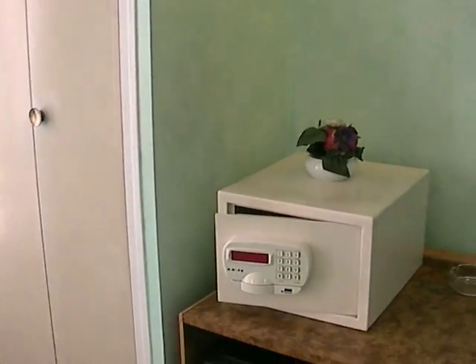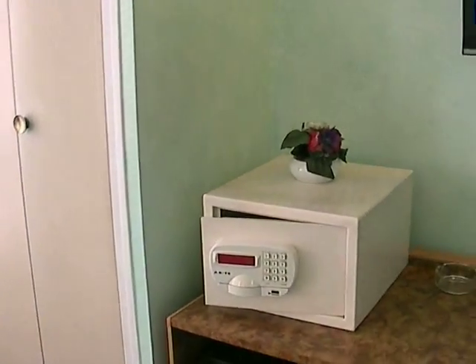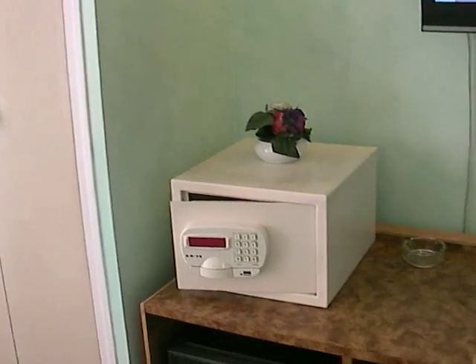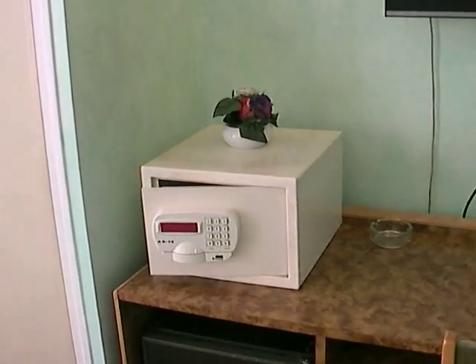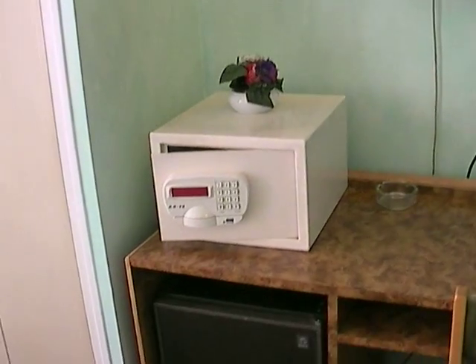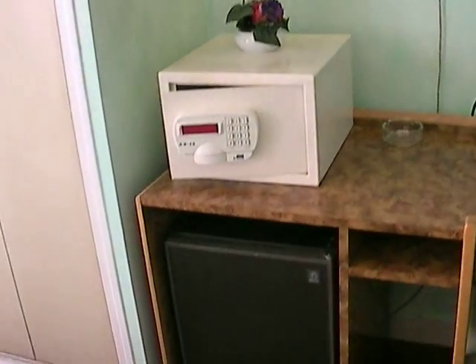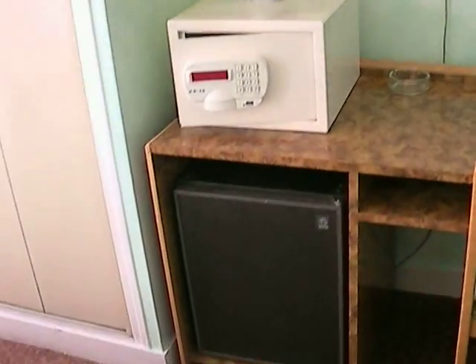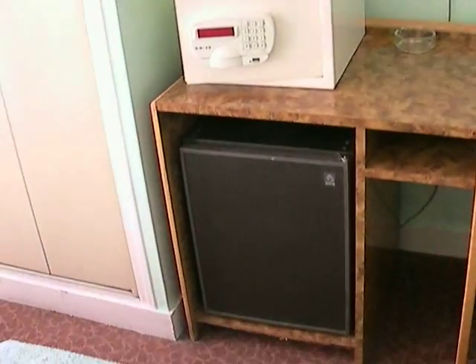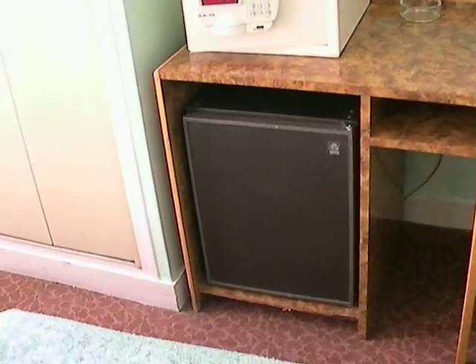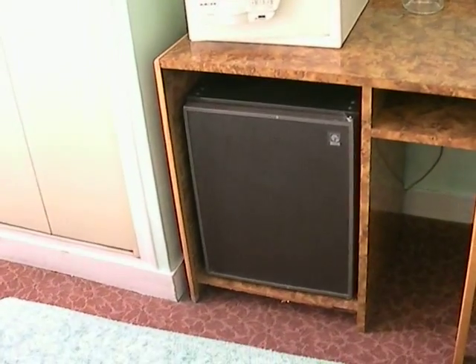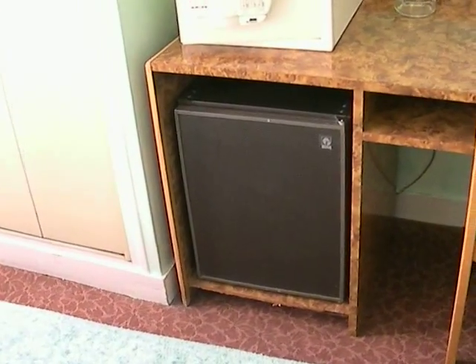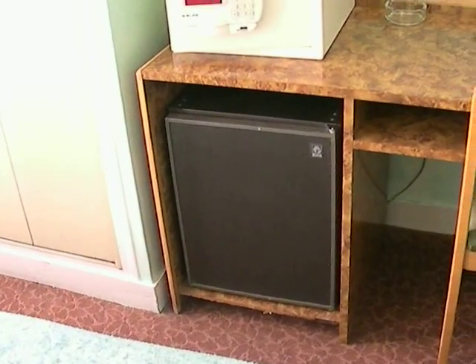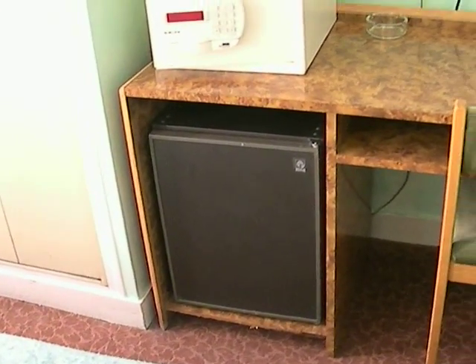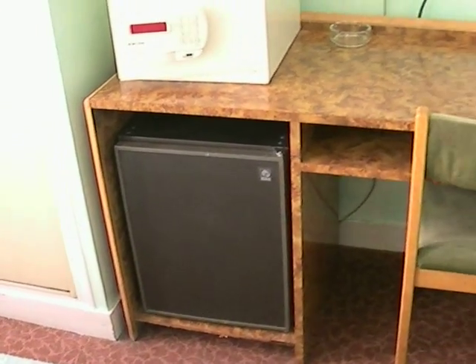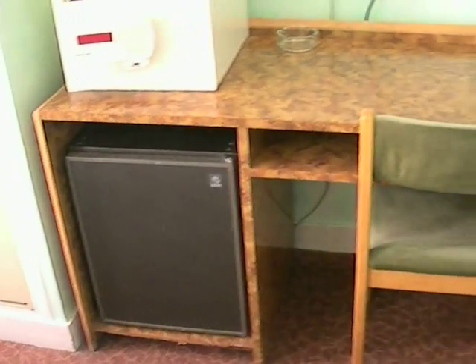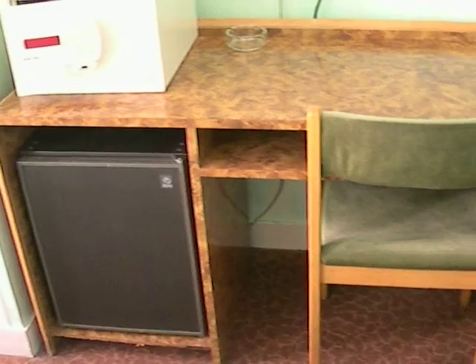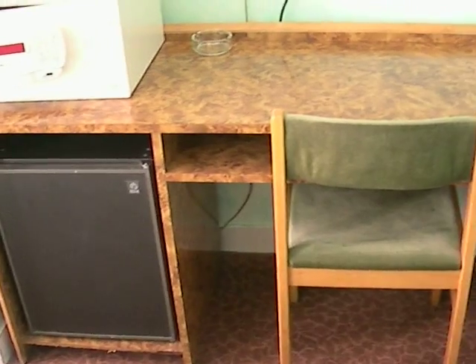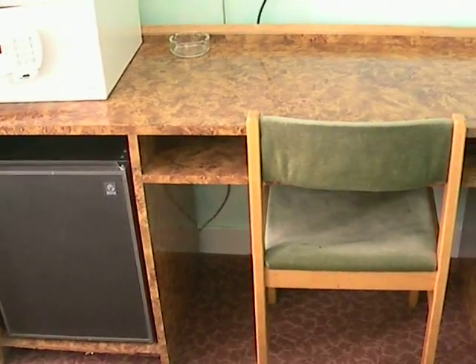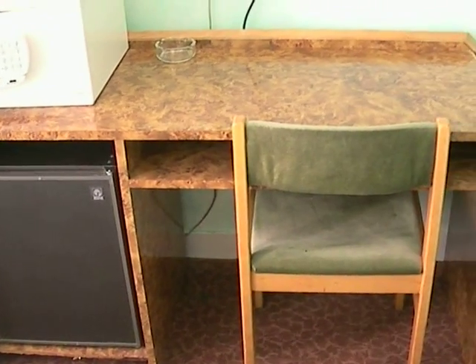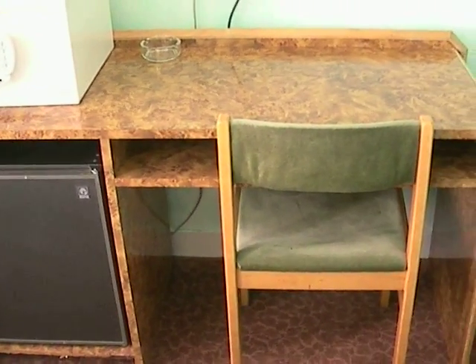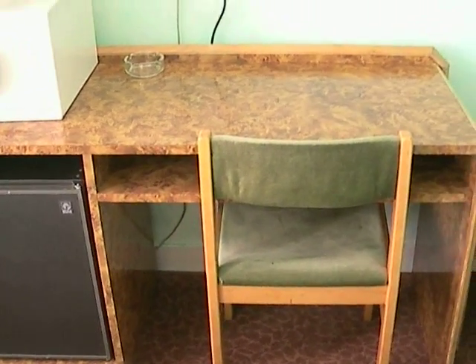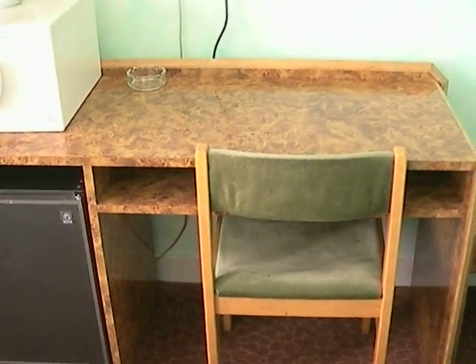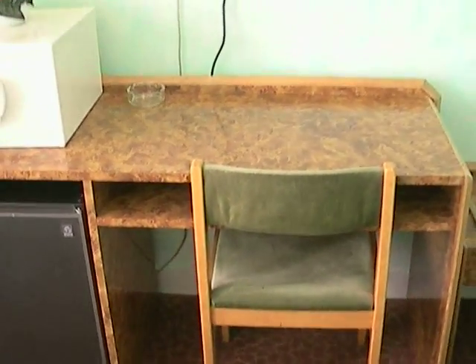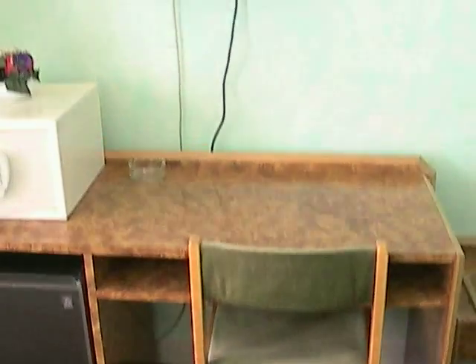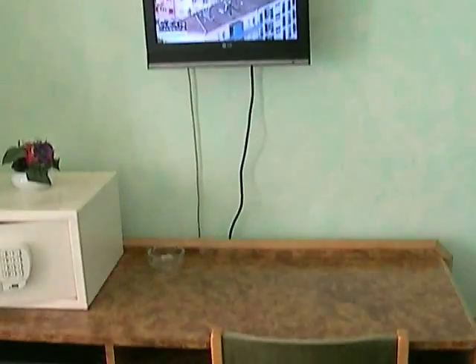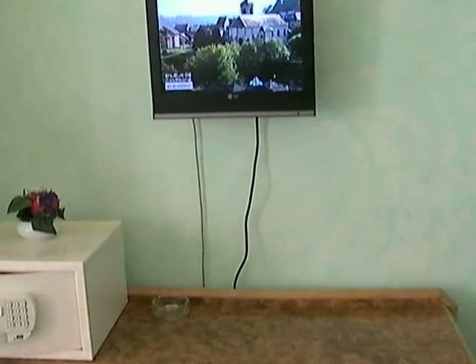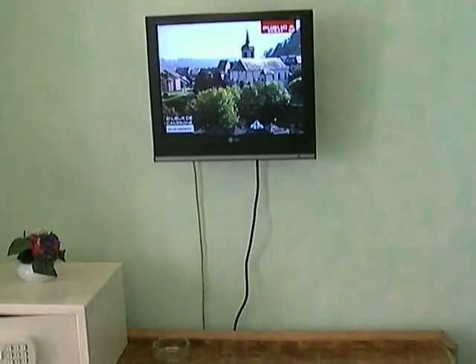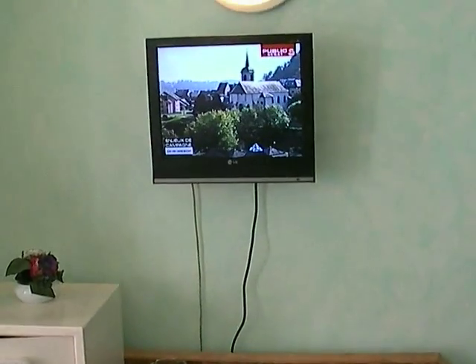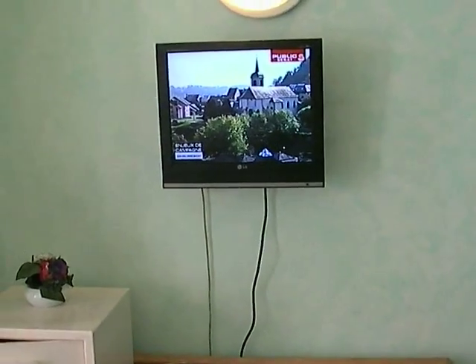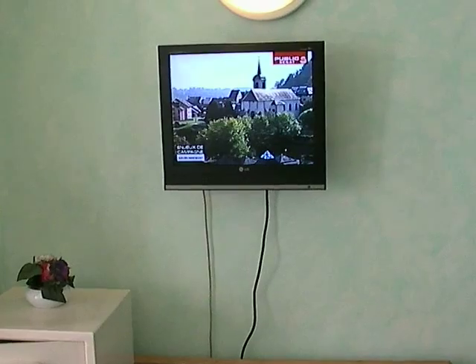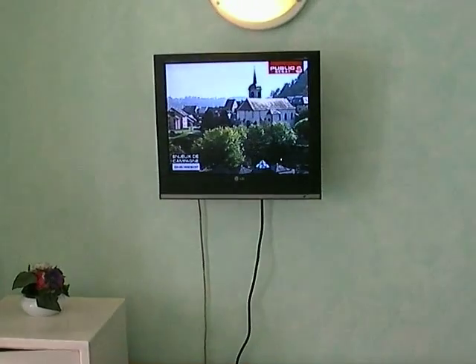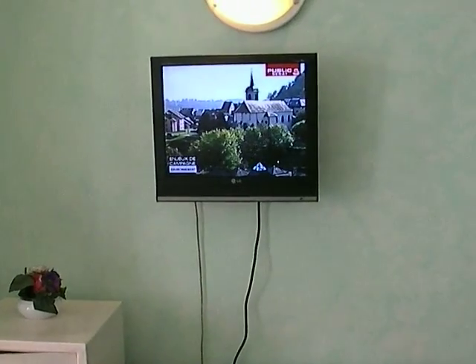There's a safety box, a small fridge hidden here in blue and black color, a desk with a chair, and a flat screen TV set.